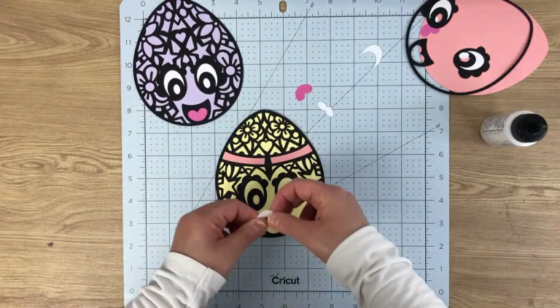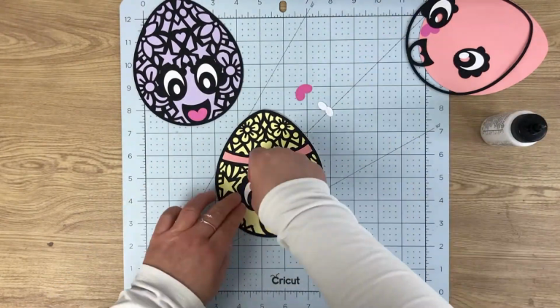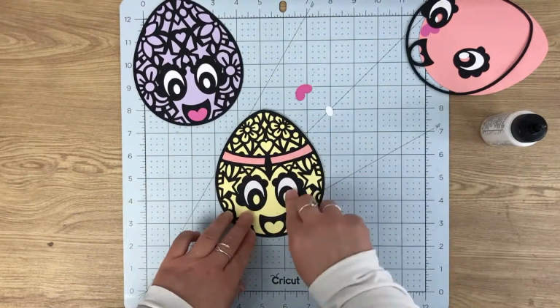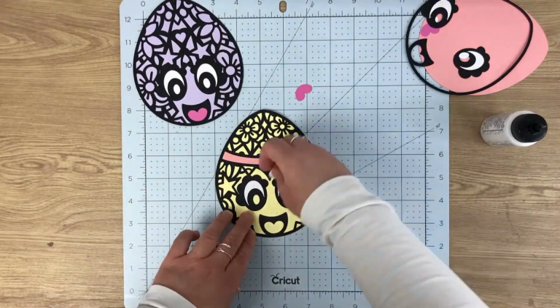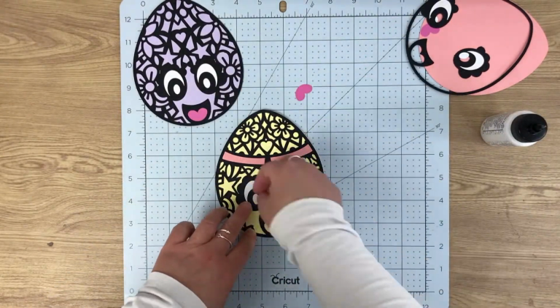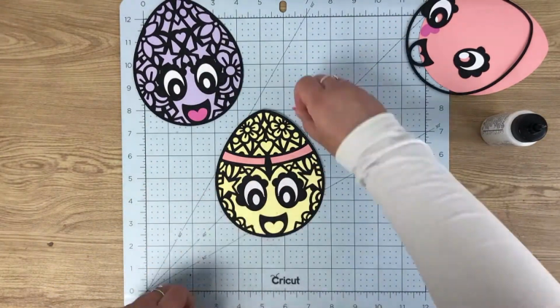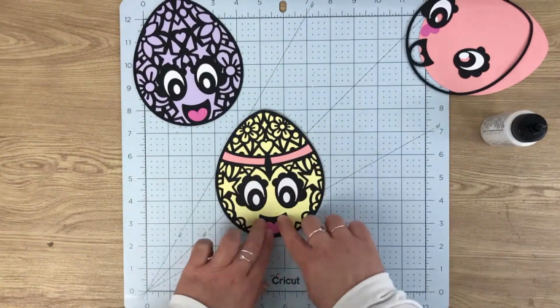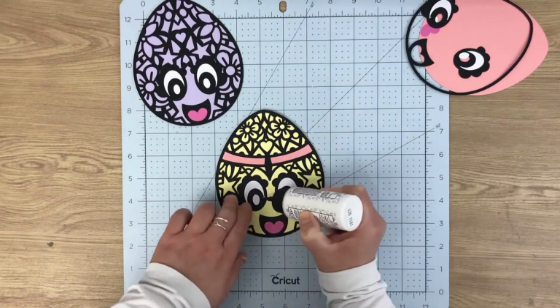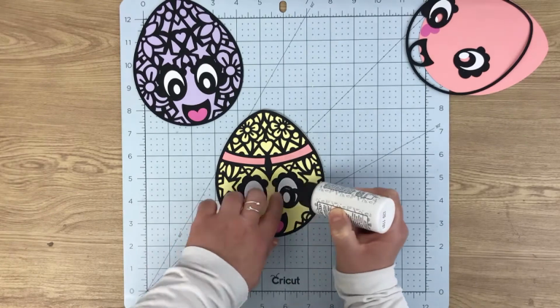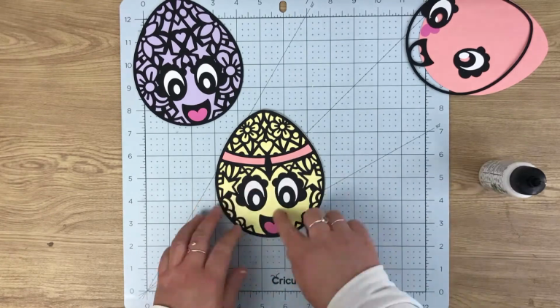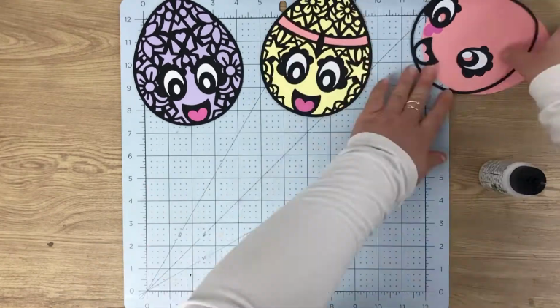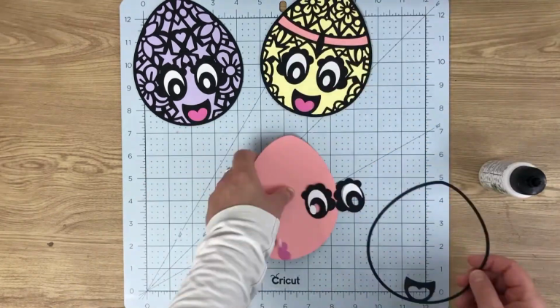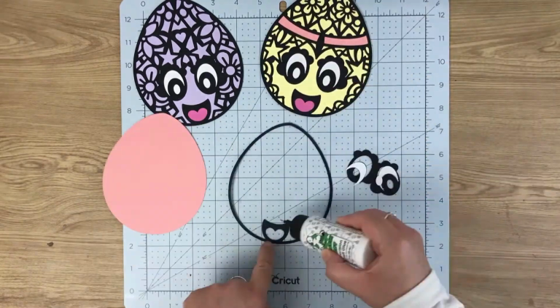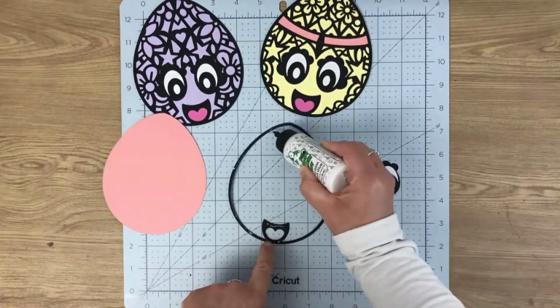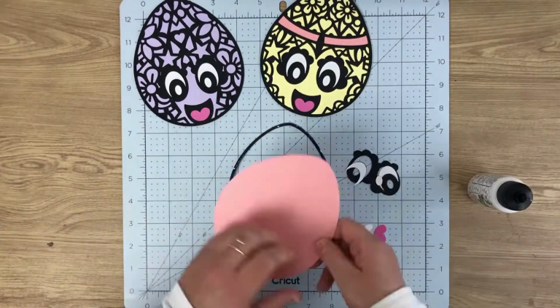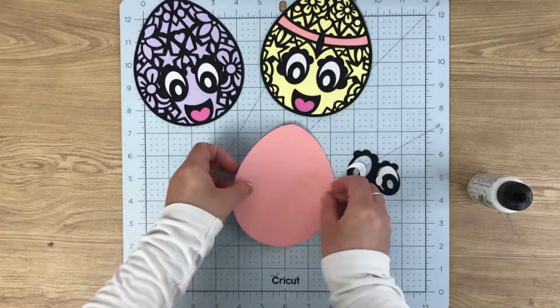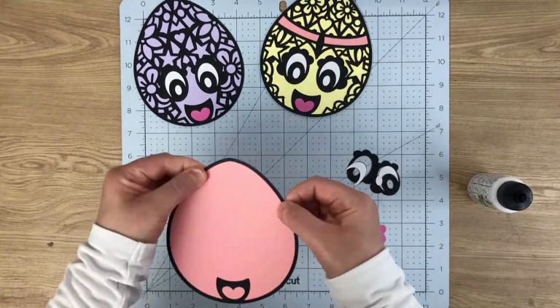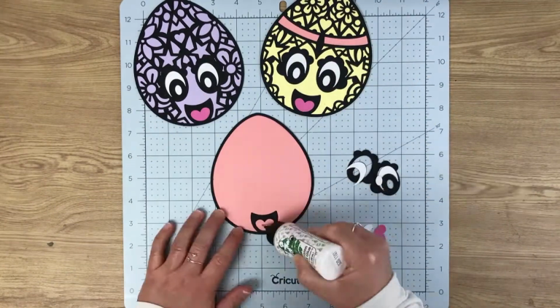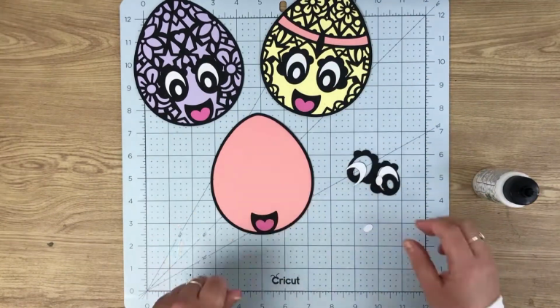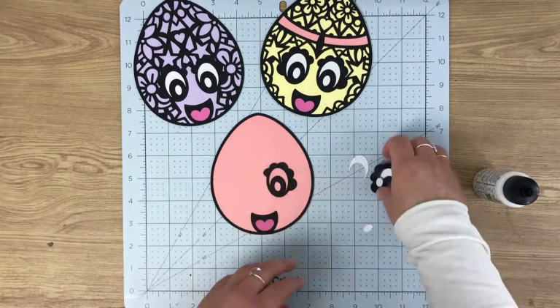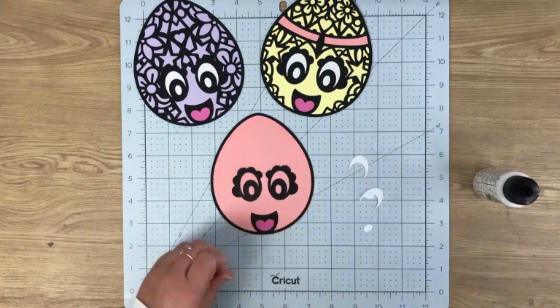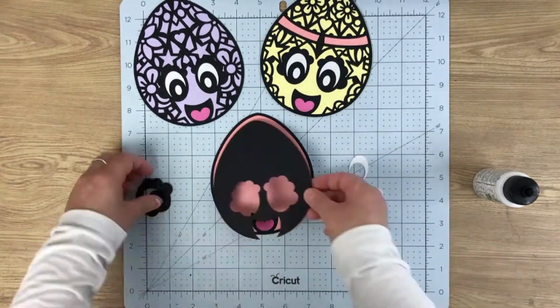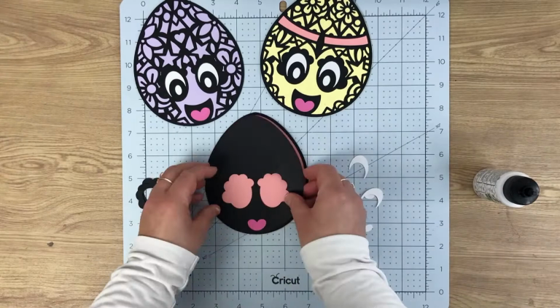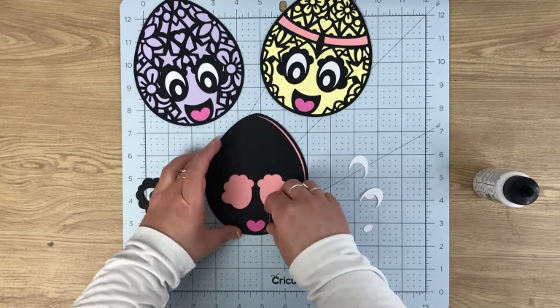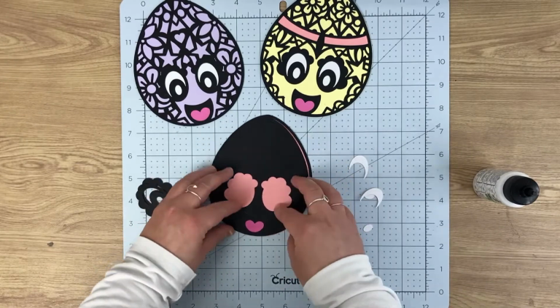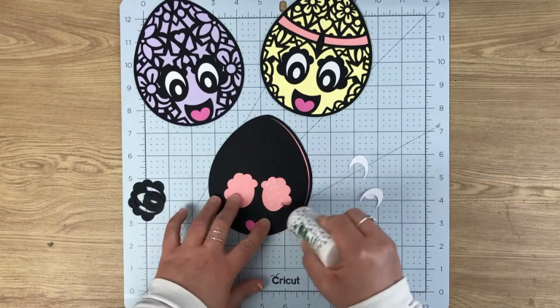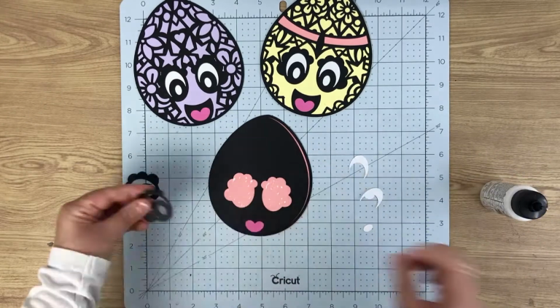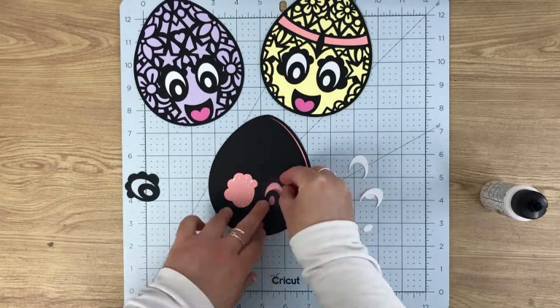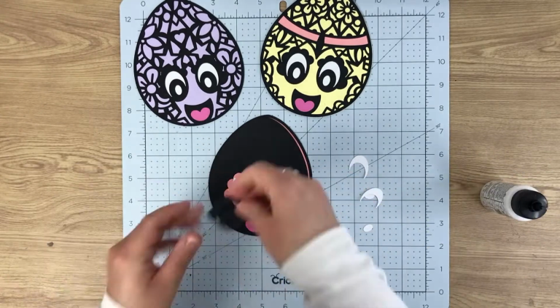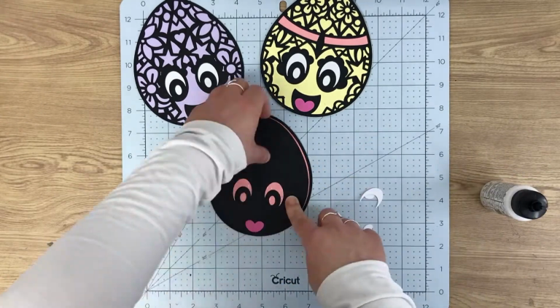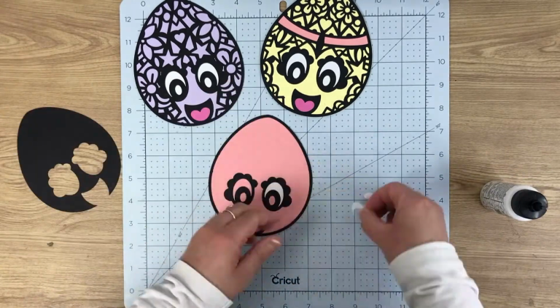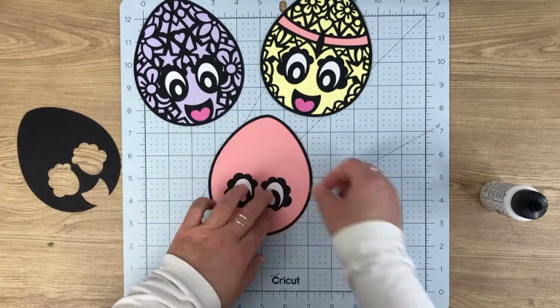All I'm doing is sticking the pattern layer onto the base layer, which is the color layer, and then infilling with the color part — so the tongues and the eyes. It's as simple and straightforward as that; it's almost like assembling a puzzle.